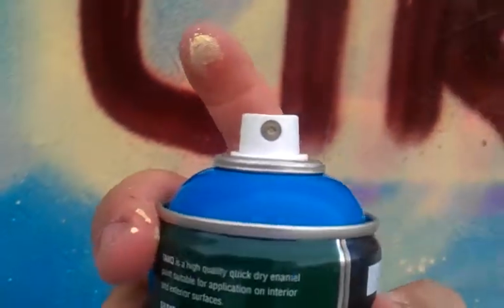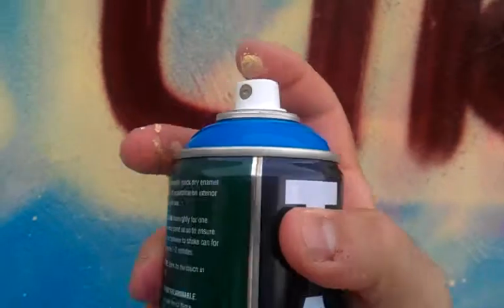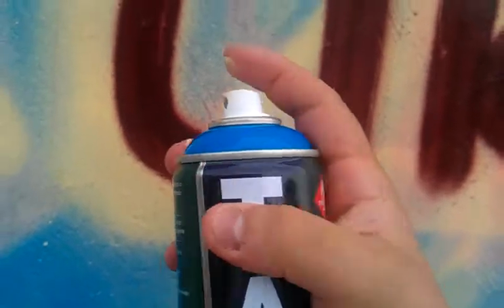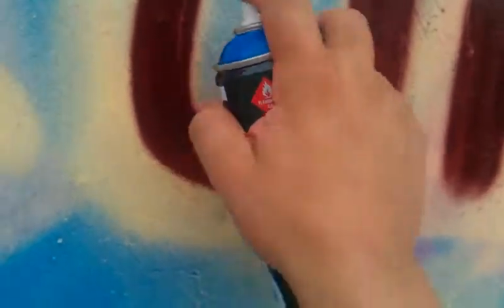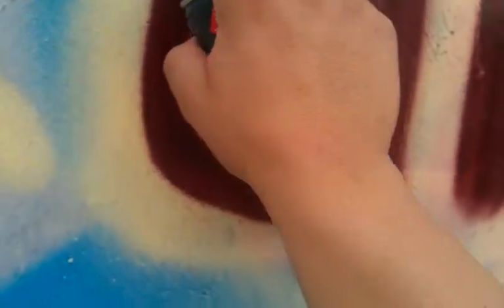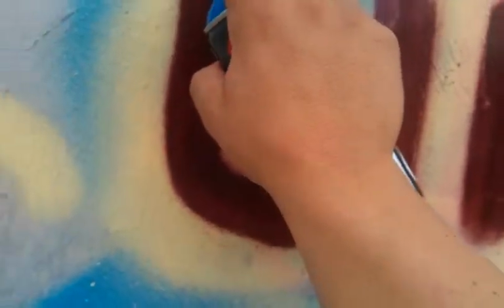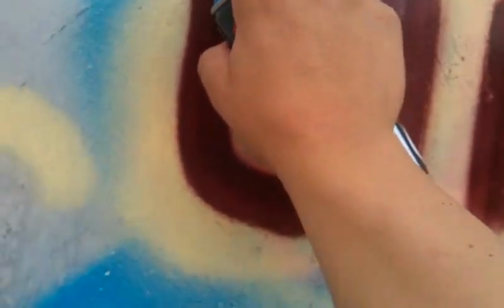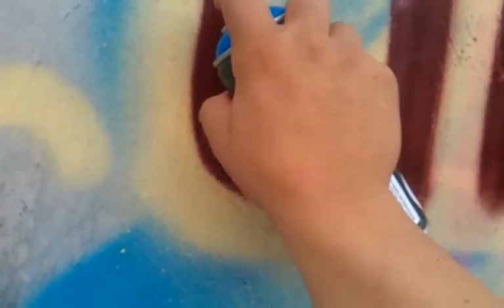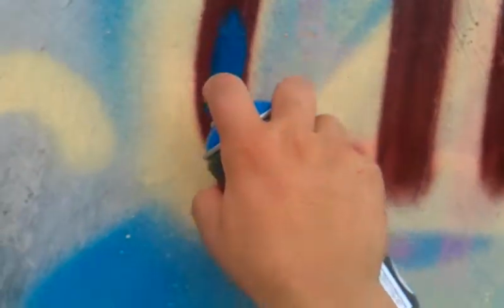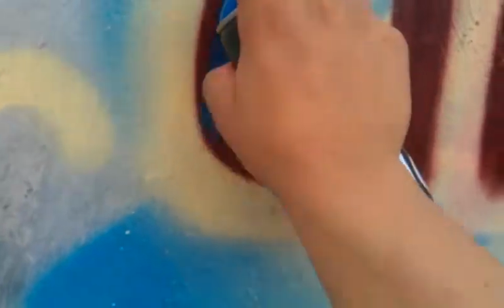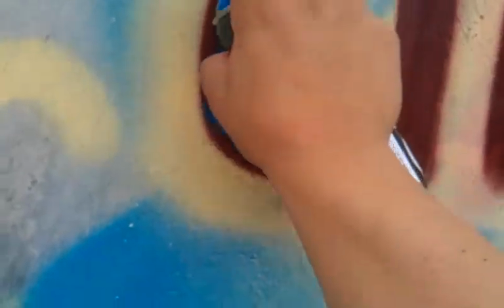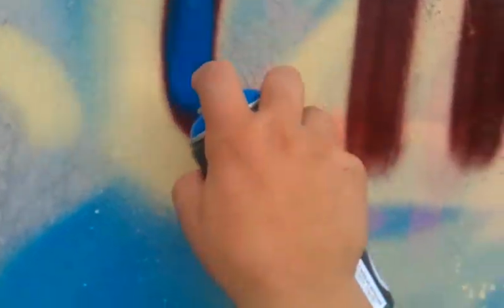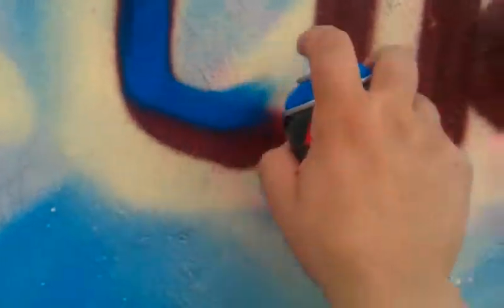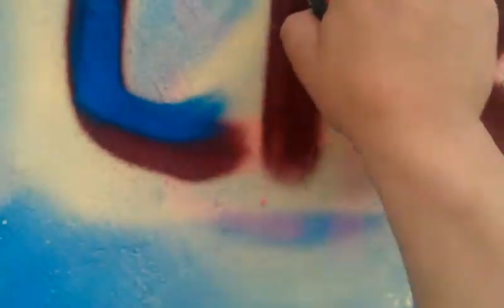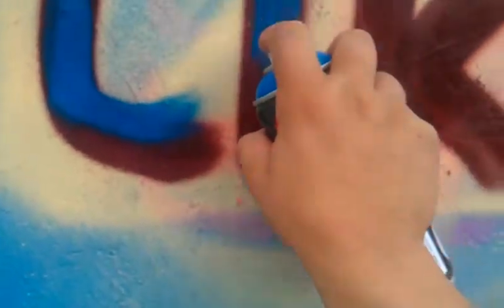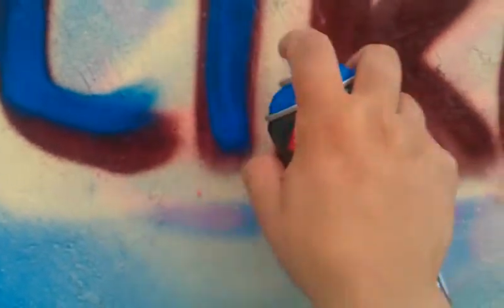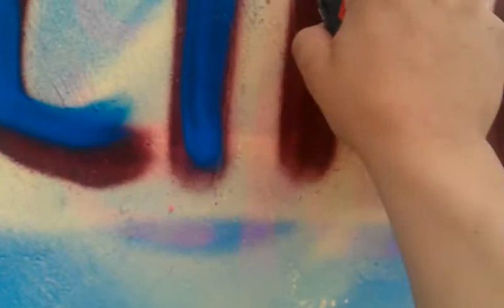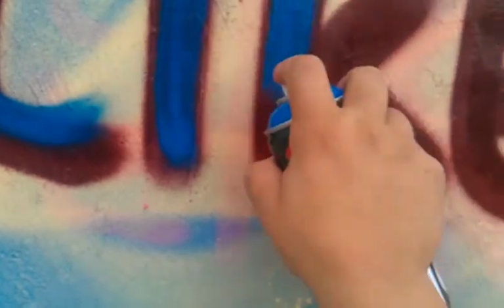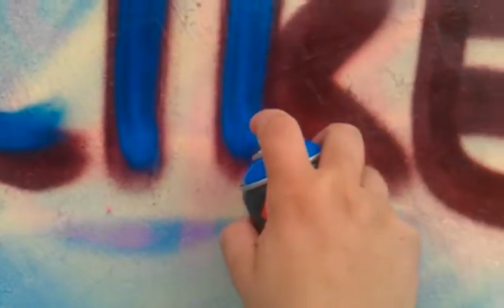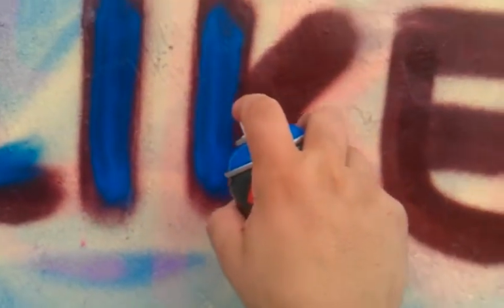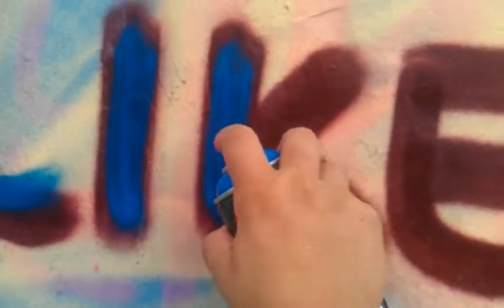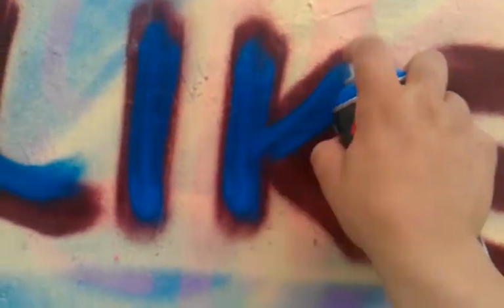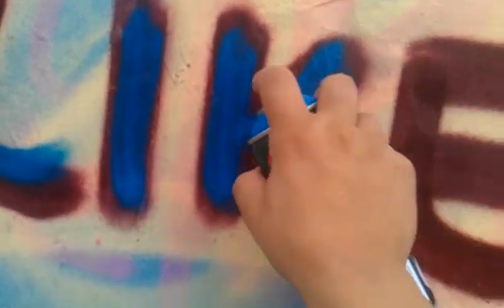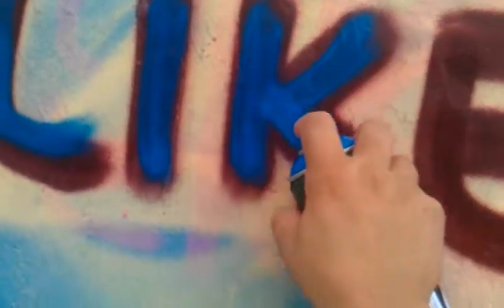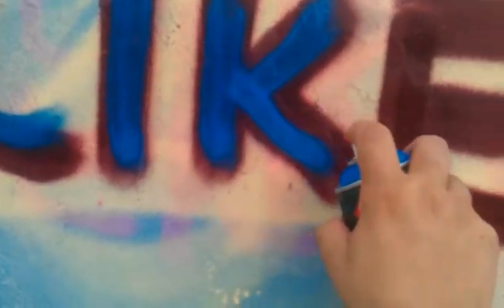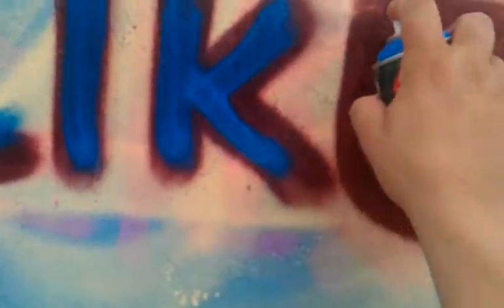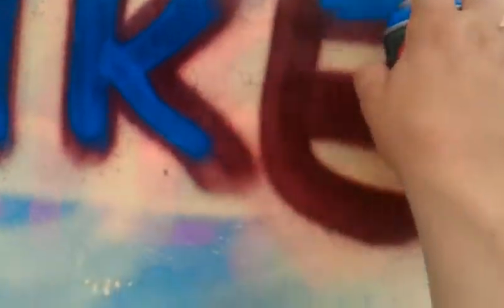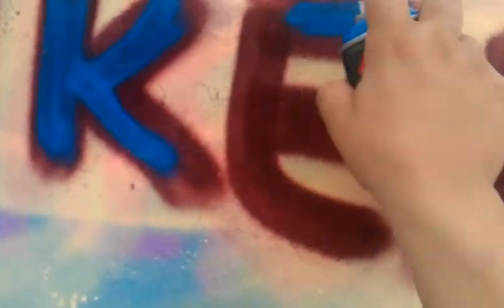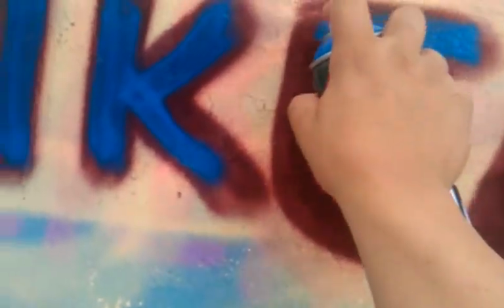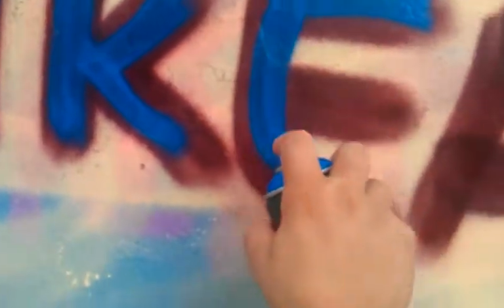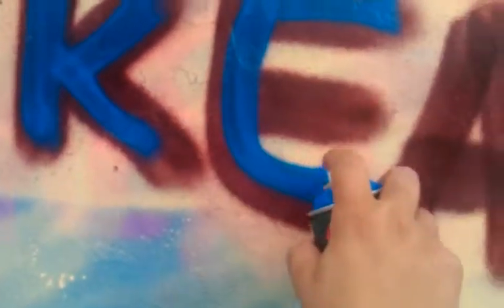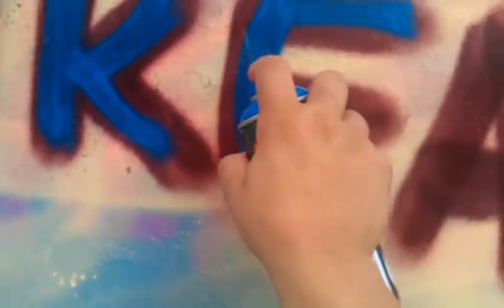This is a gold dot cap — probably the thinnest cap you can get out there, with the lowest pressure. You can go through cans and it won't clog the caps, no matter how thick the paint is.